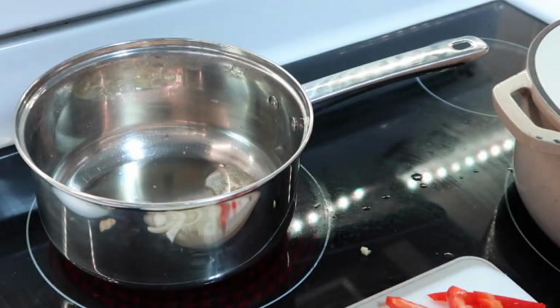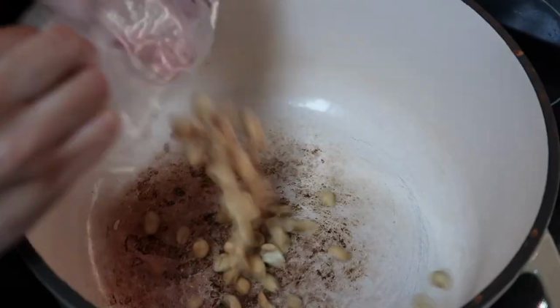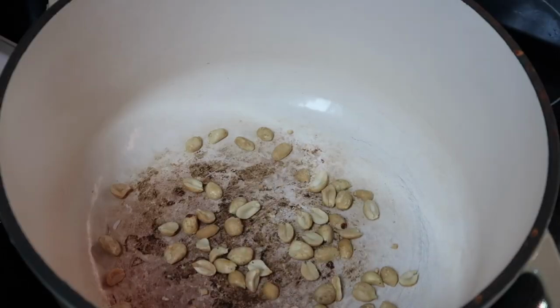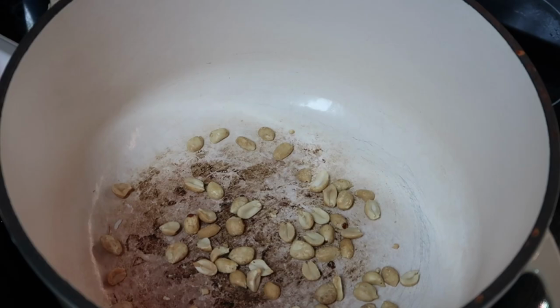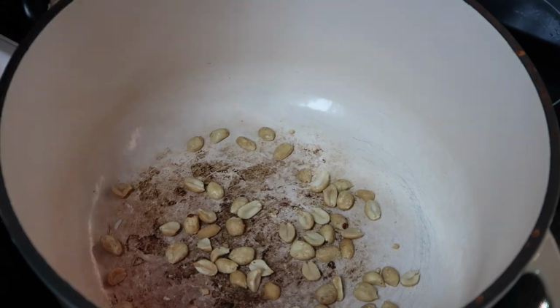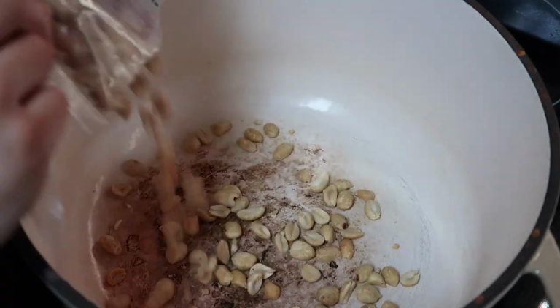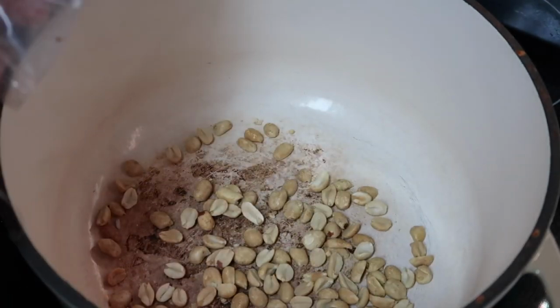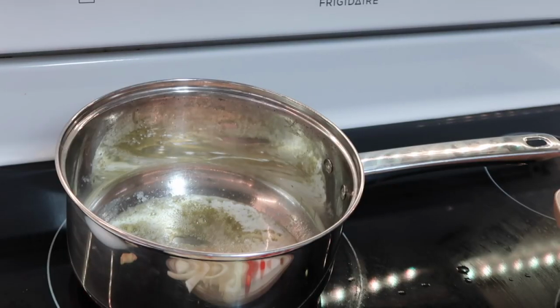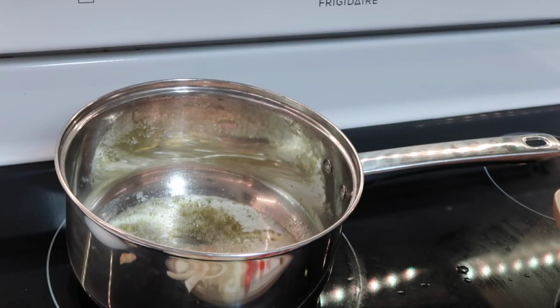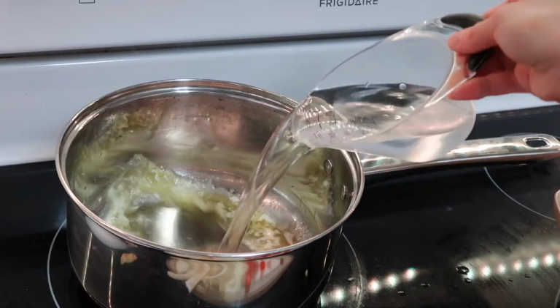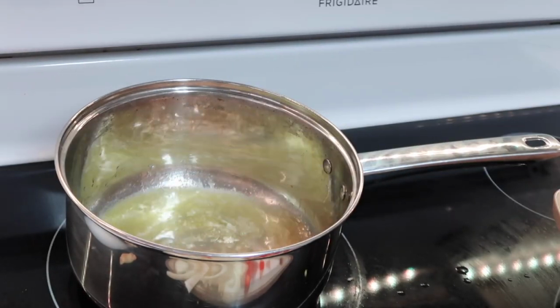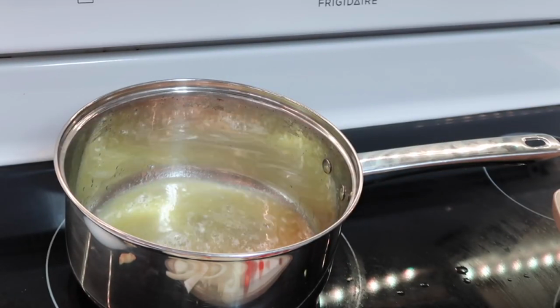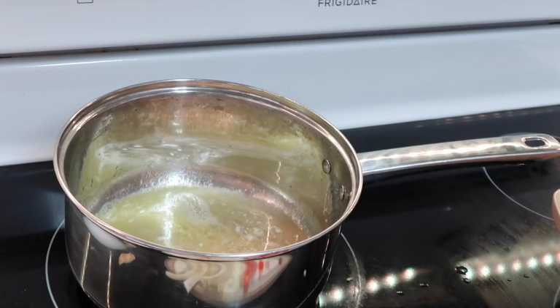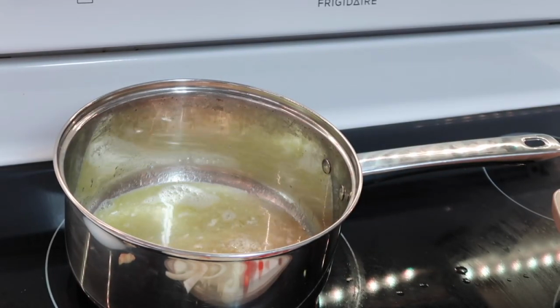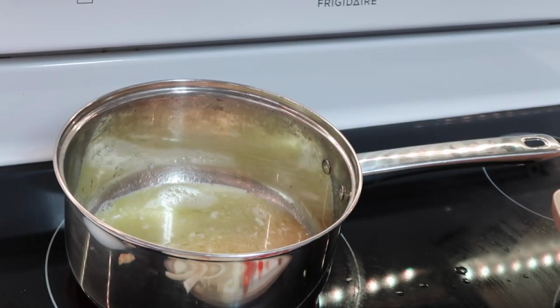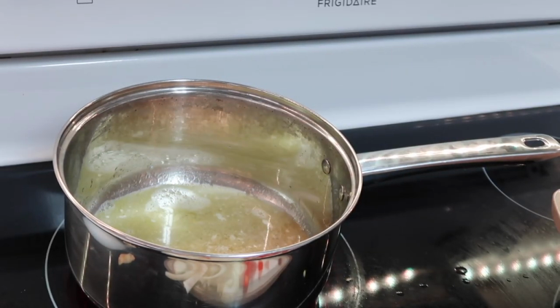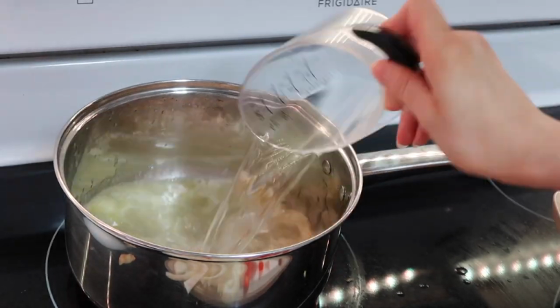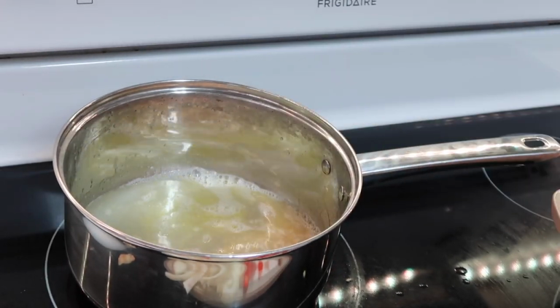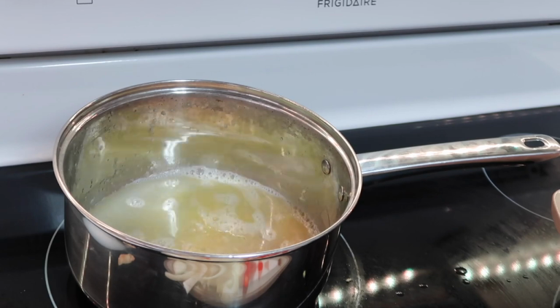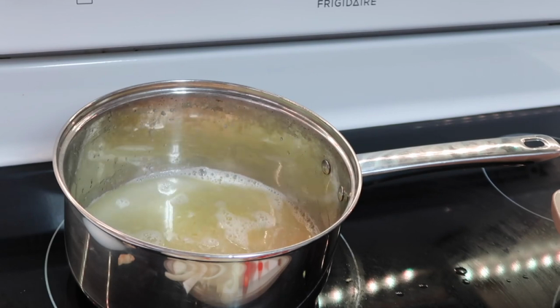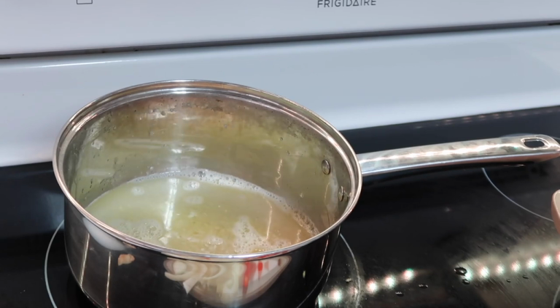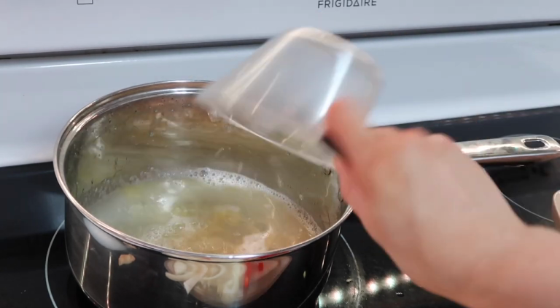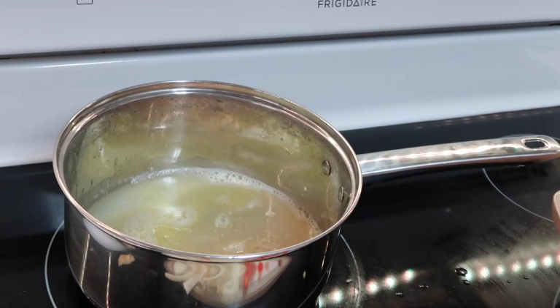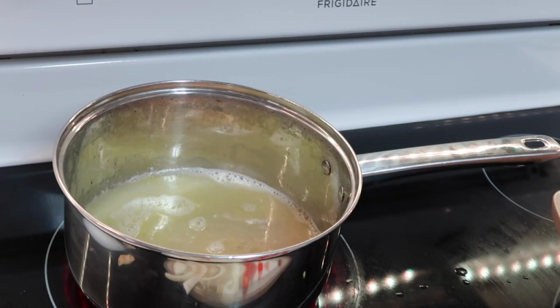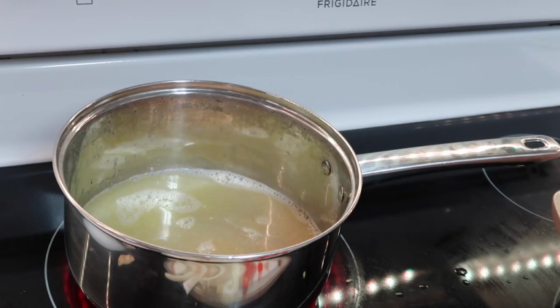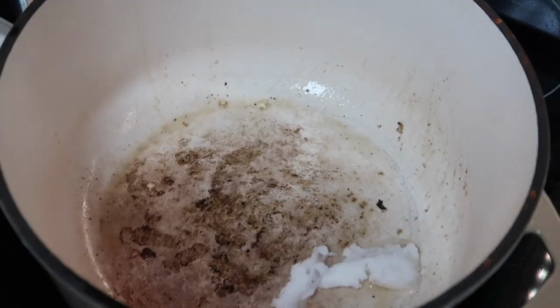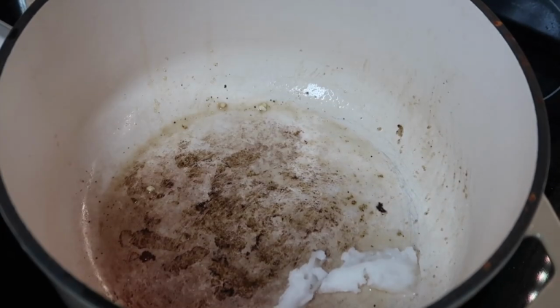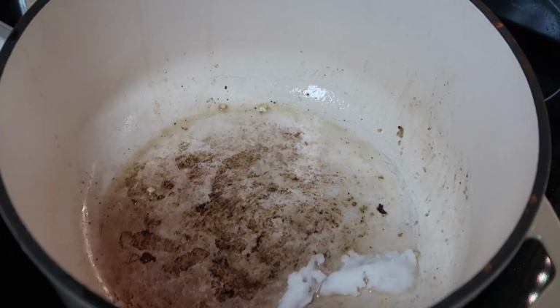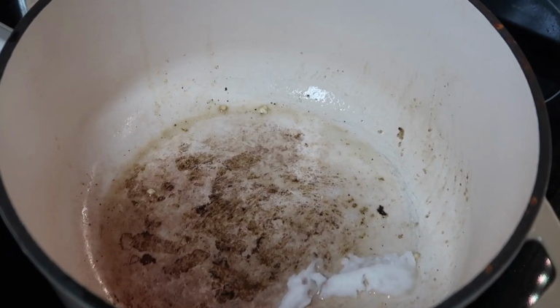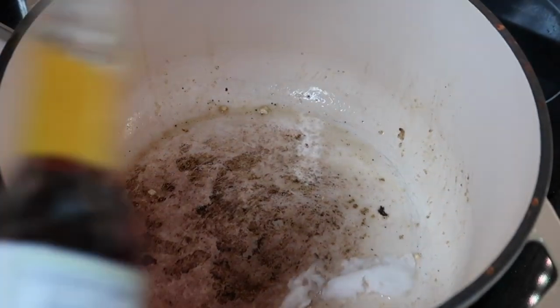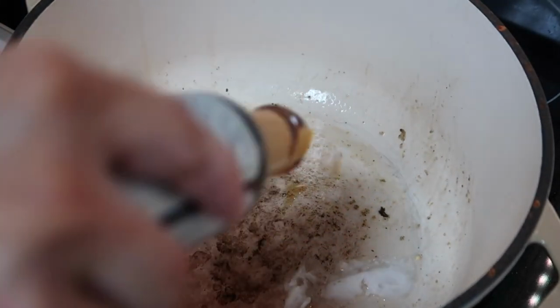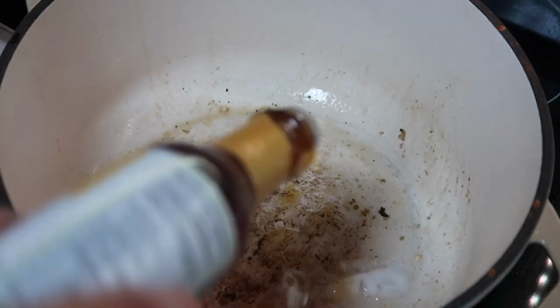This meal was so delicious. I also think it was my favorite meal in this box. Even my husband really raved about it. My daughters ate so much of it, which is awesome since it had veggies and things that I really want them to be eating more of.